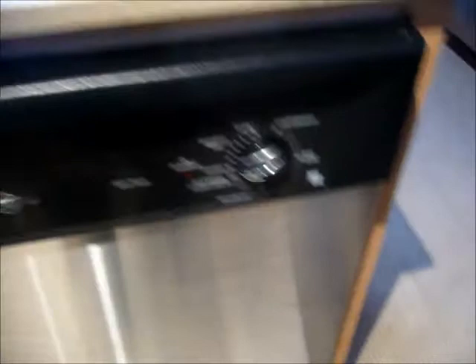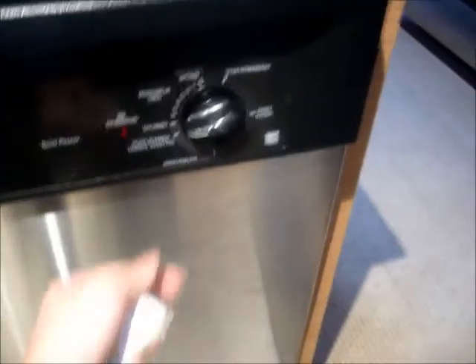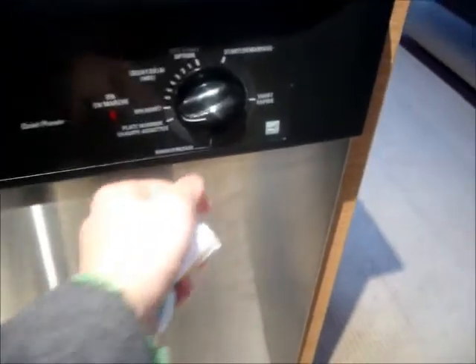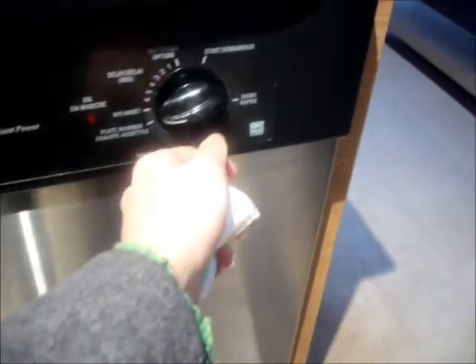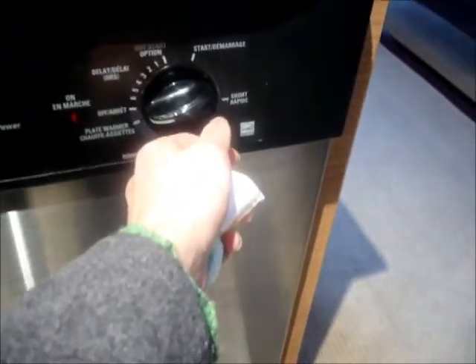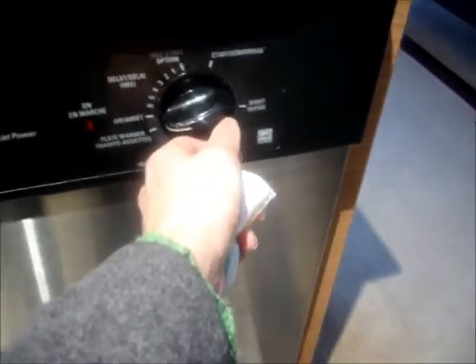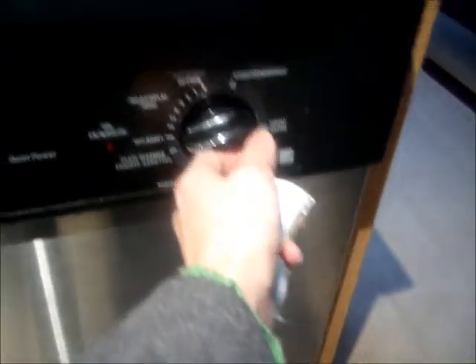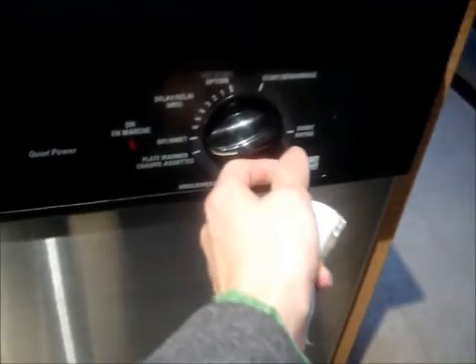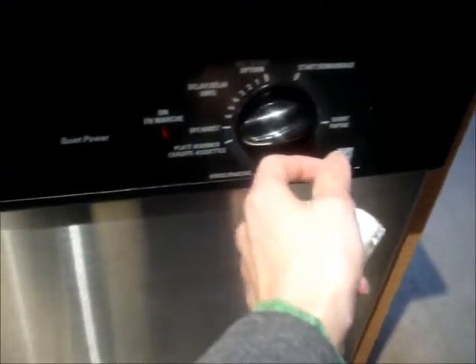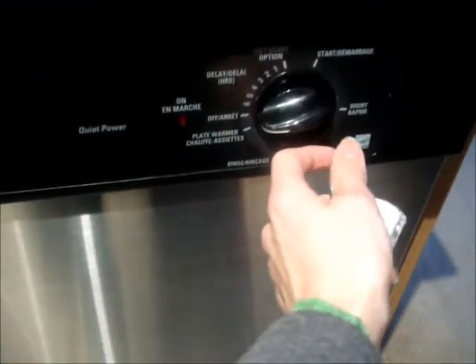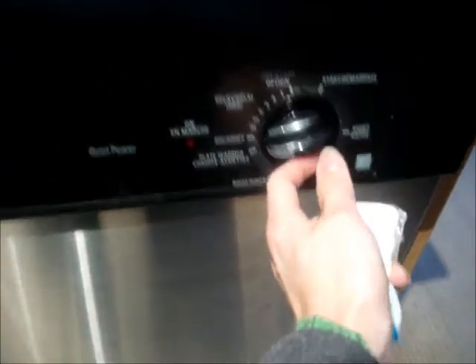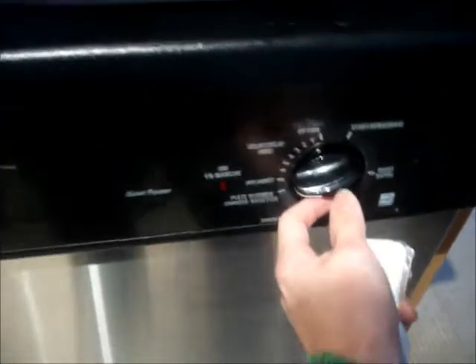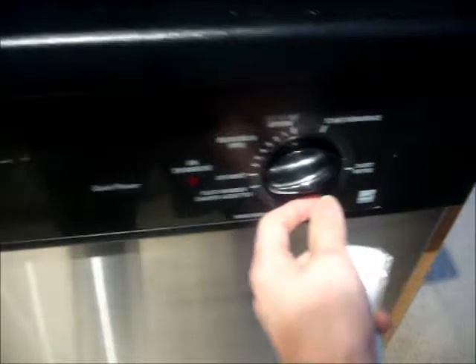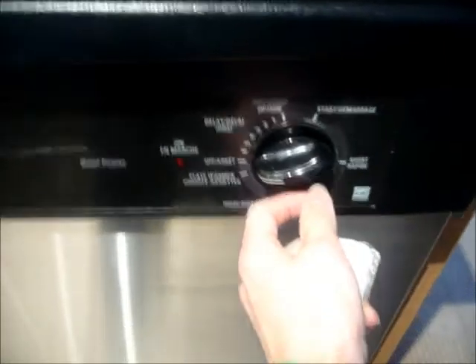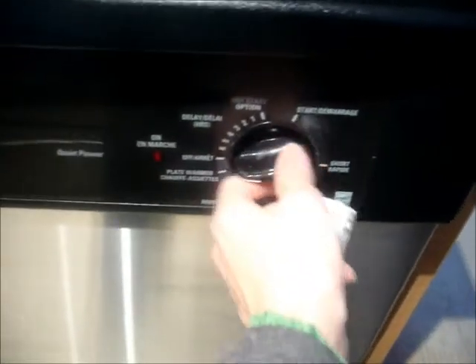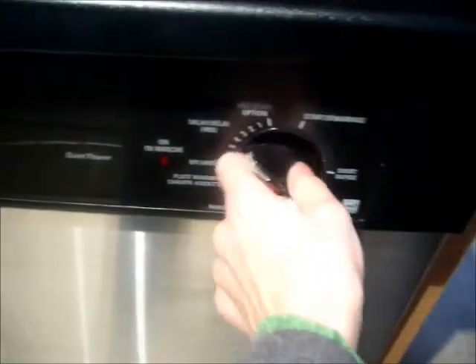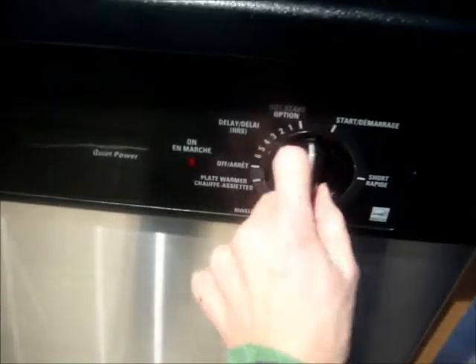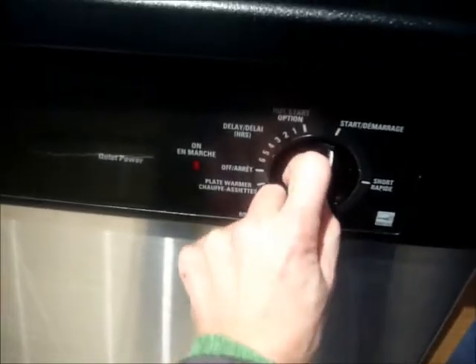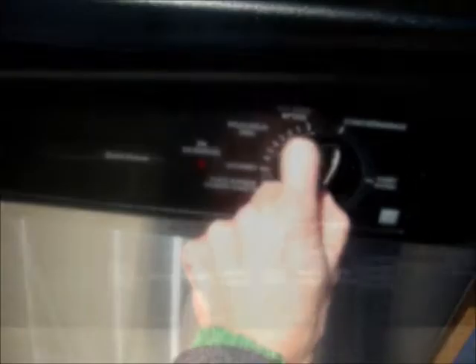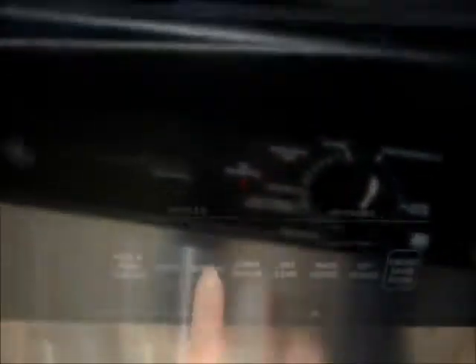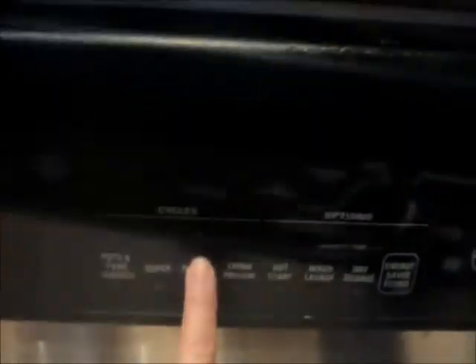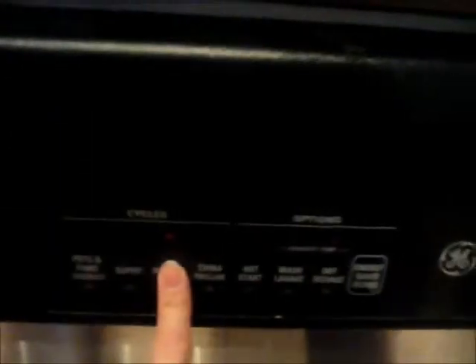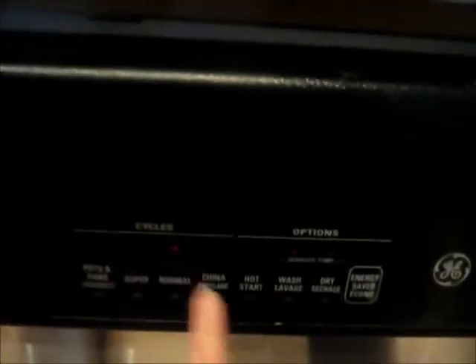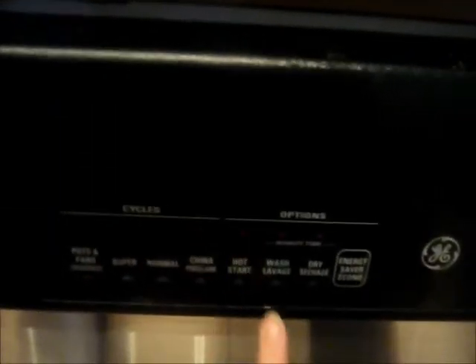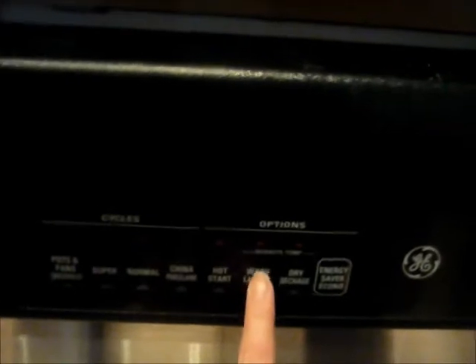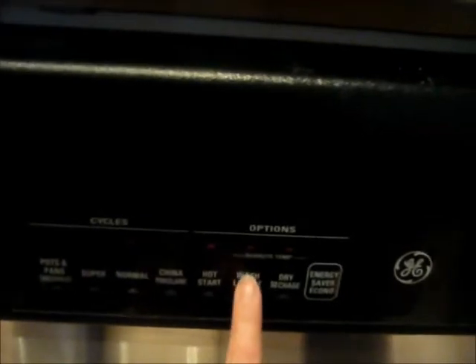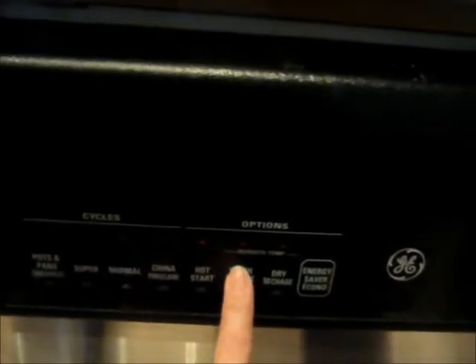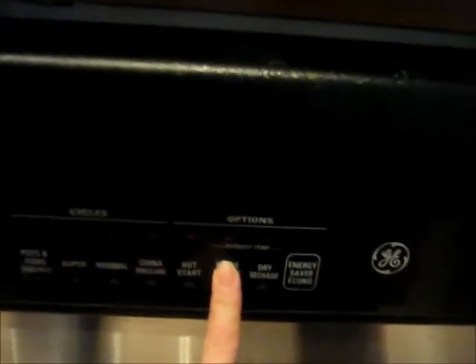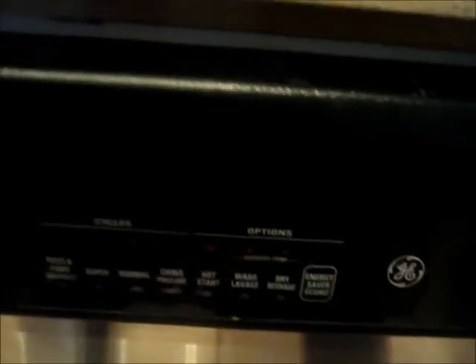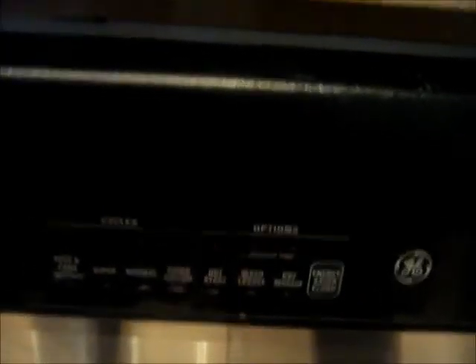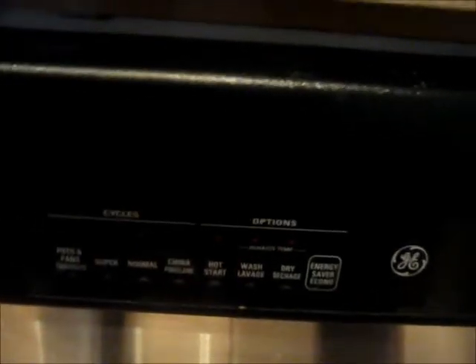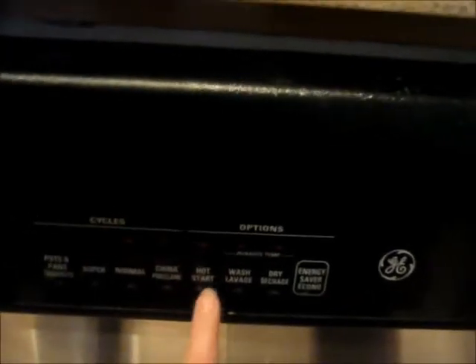To run the machine, close the door, lock it if necessary, and put the knob to the start position. Once you pull it, the machine will start running. Select the settings required — usually normal and energy efficient work best.